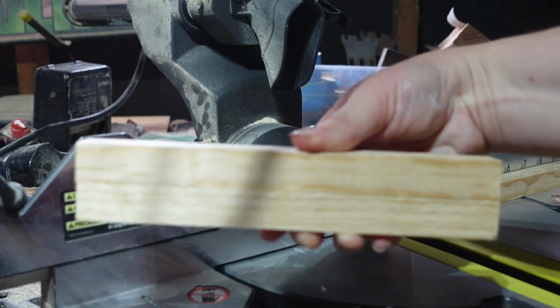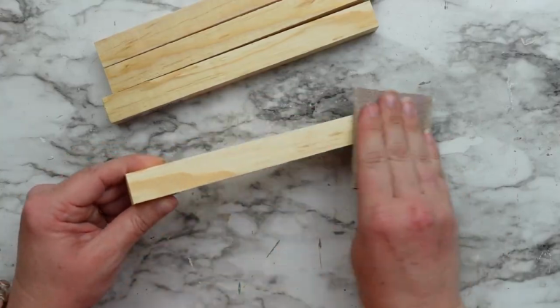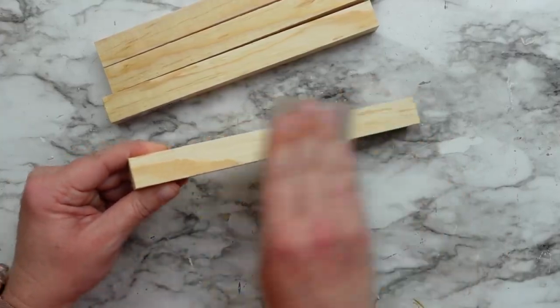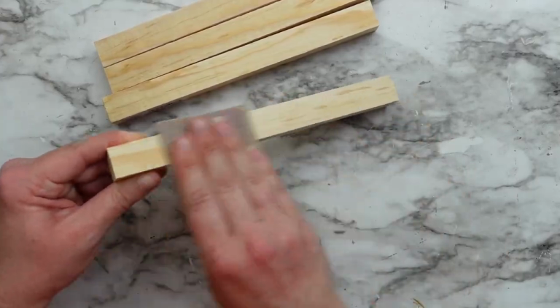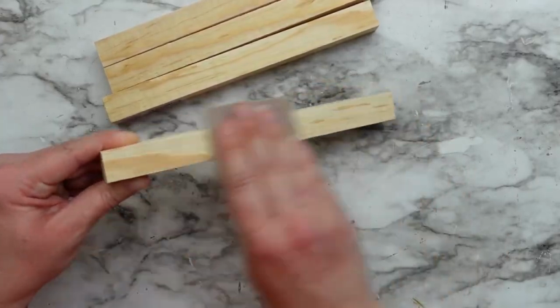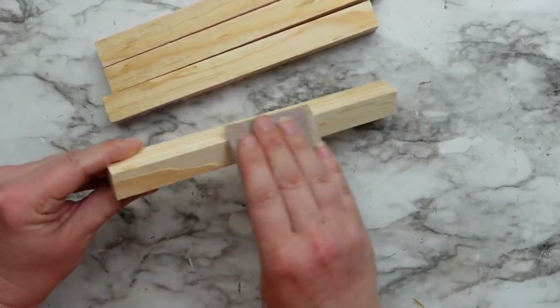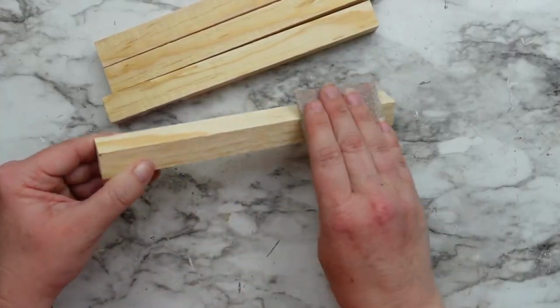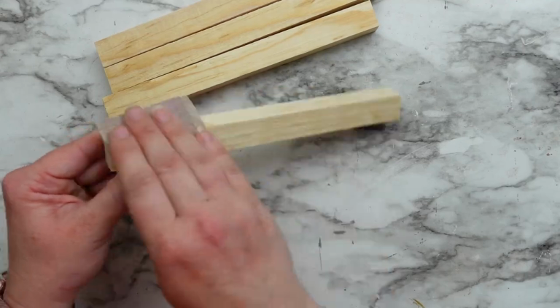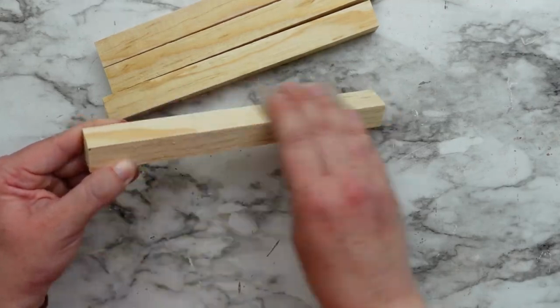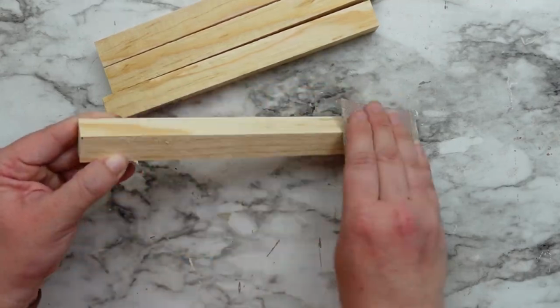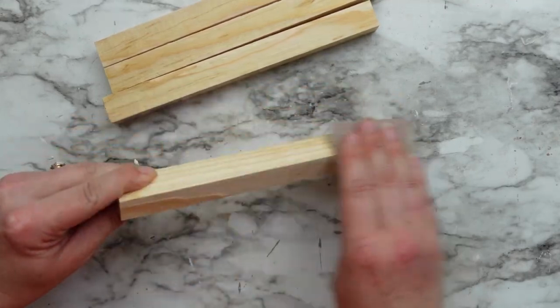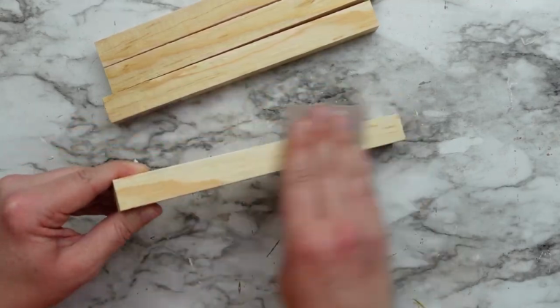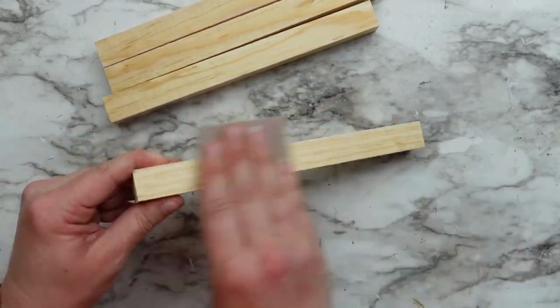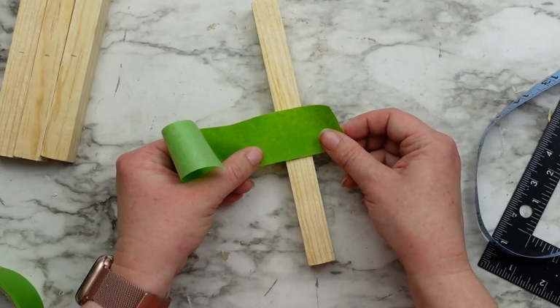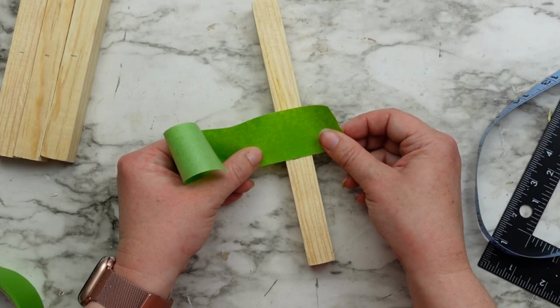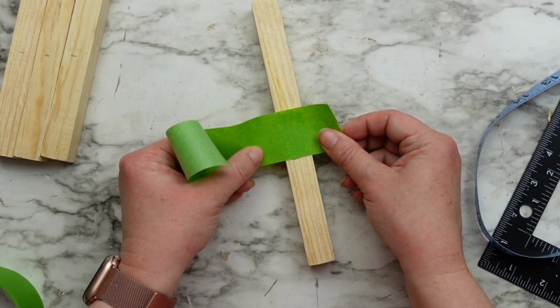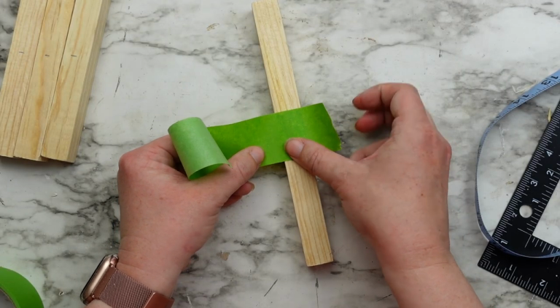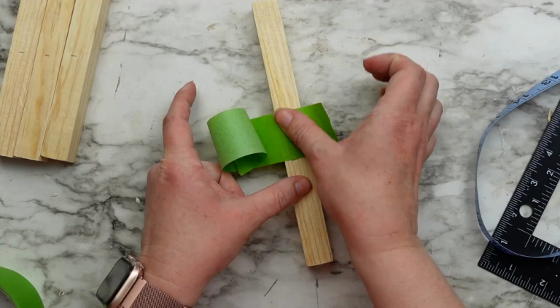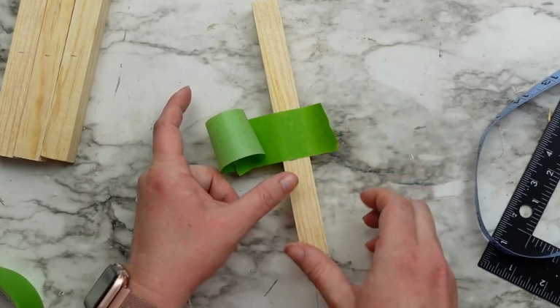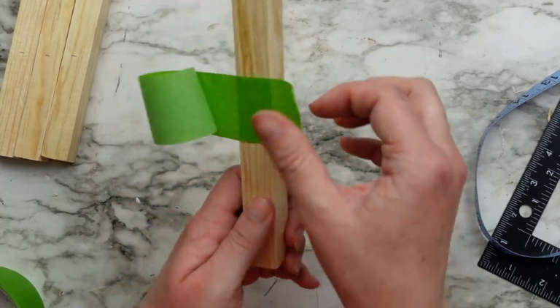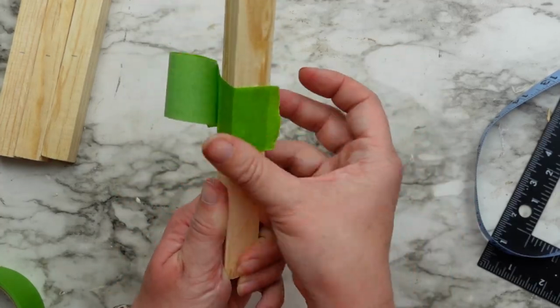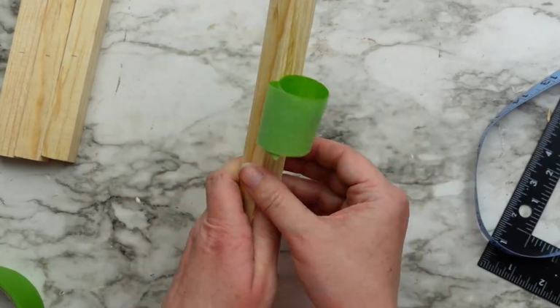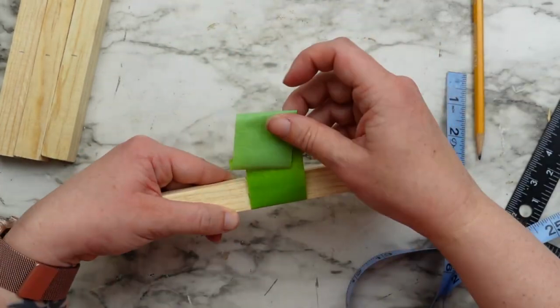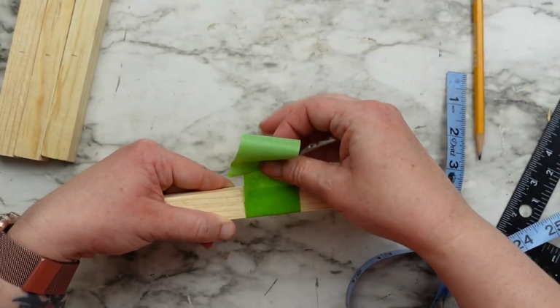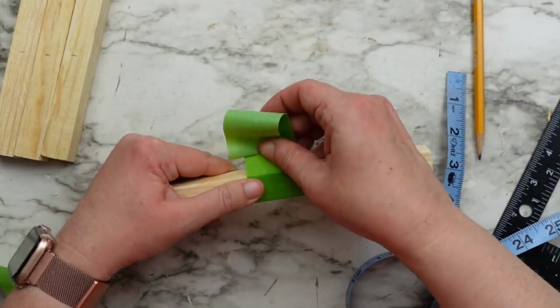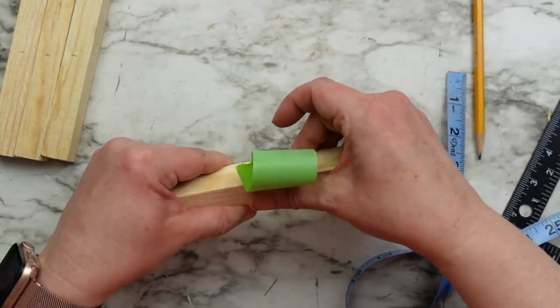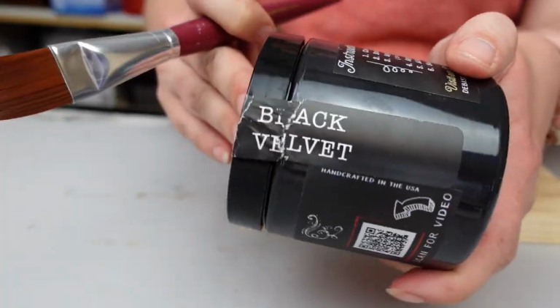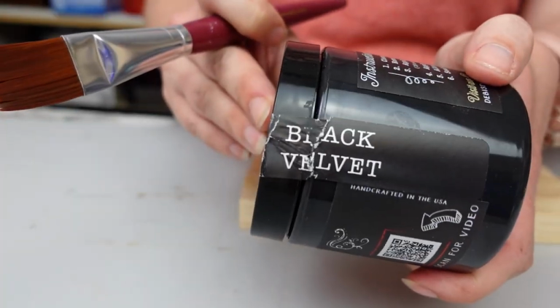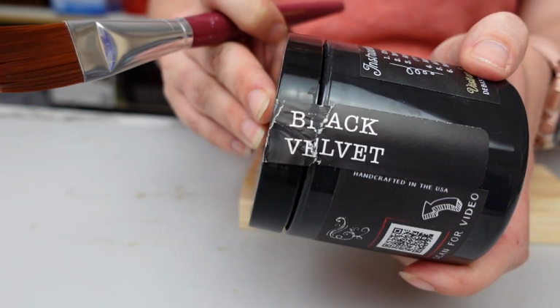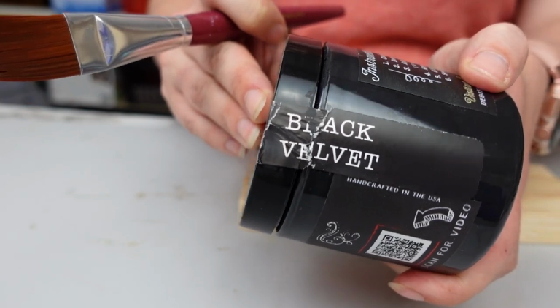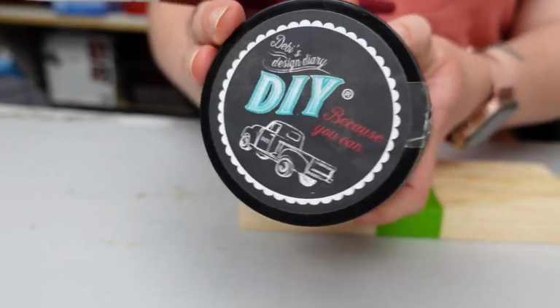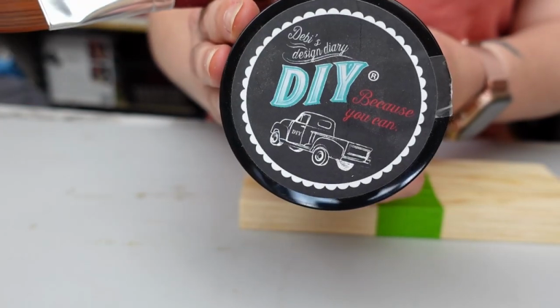This wood is not smooth so once I cut my four pieces I did sand them down. Next I taped off the bottoms of the stakes. I want to give them a color blocked look and I'm going to paint the taped off section with Black Velvet by DIY Paint.